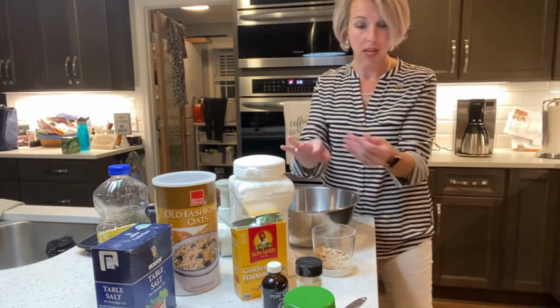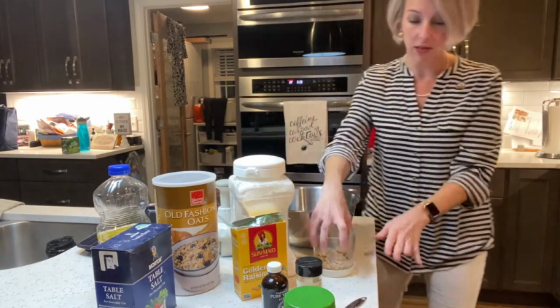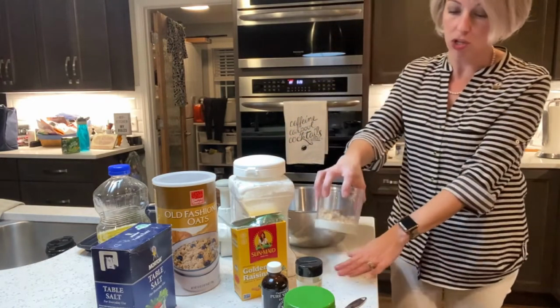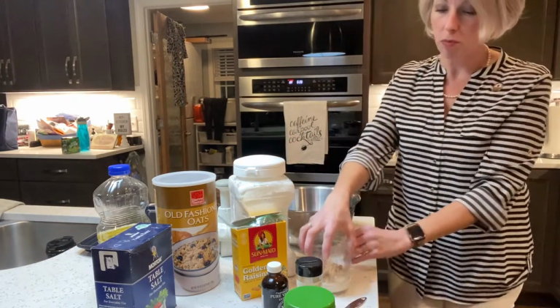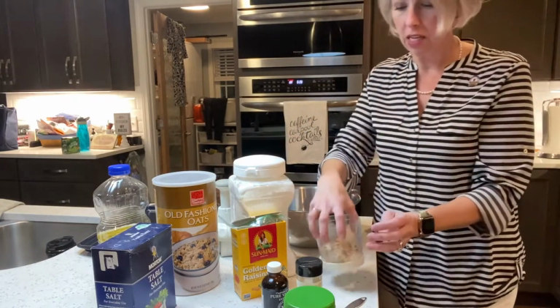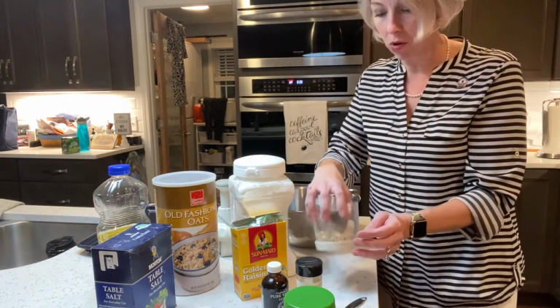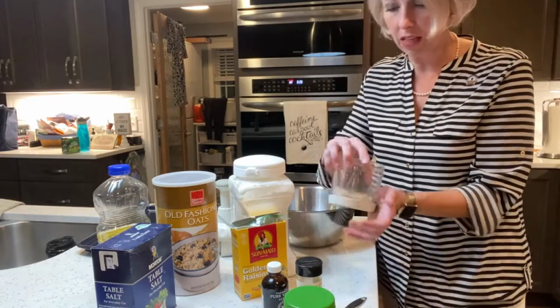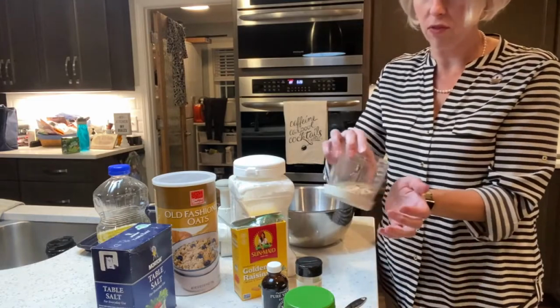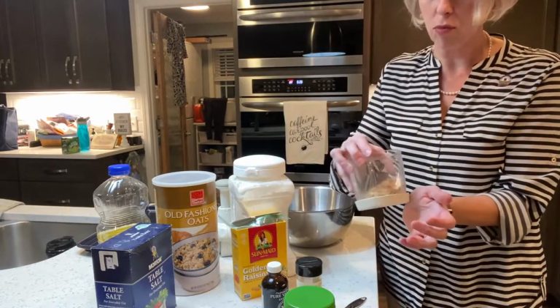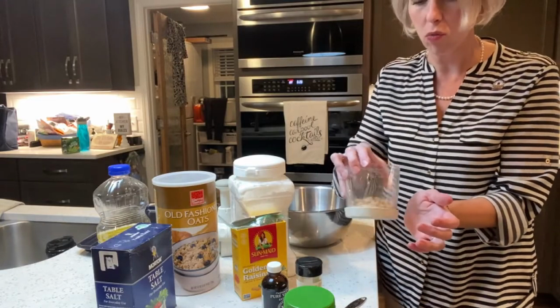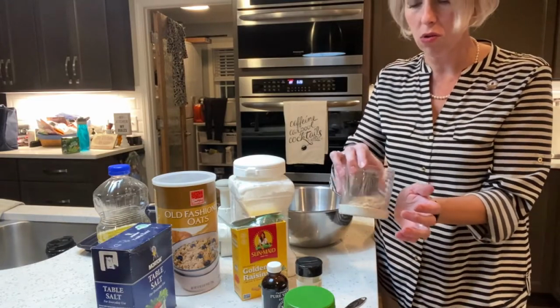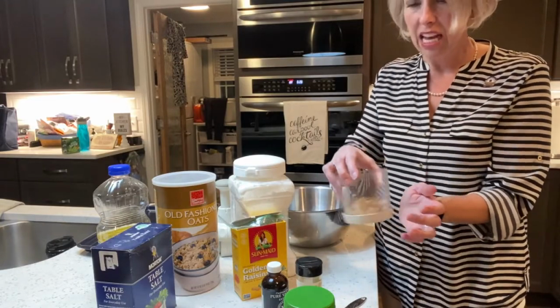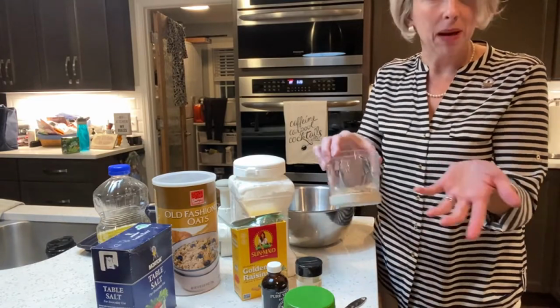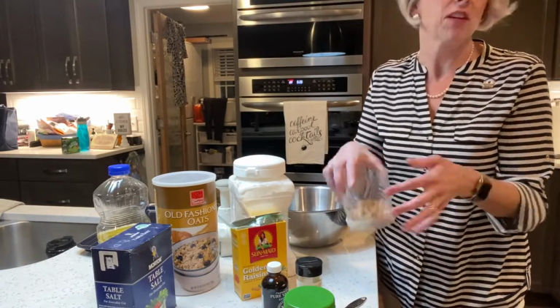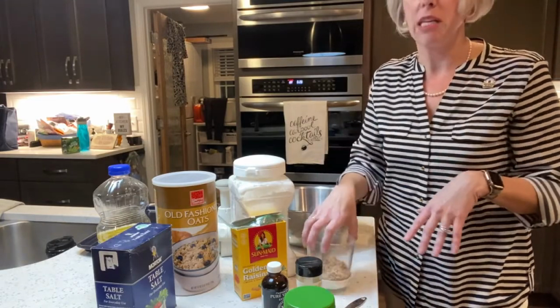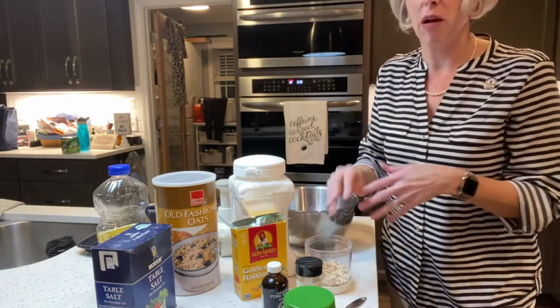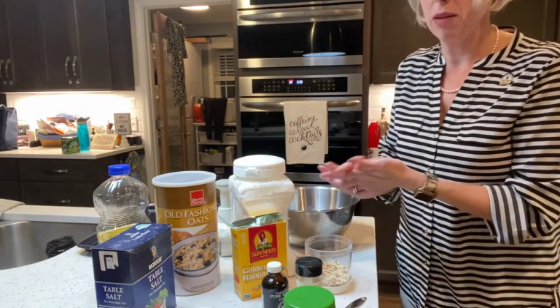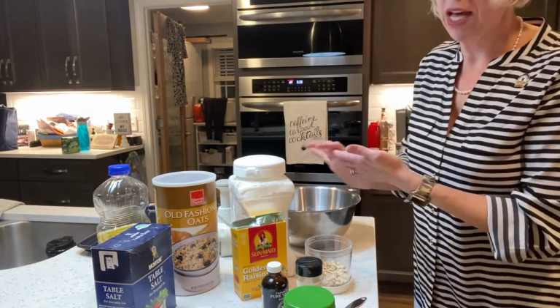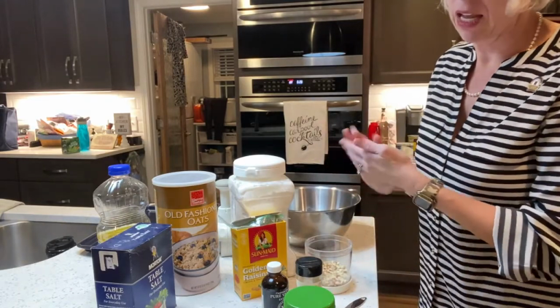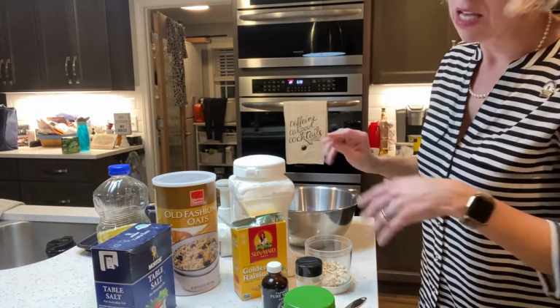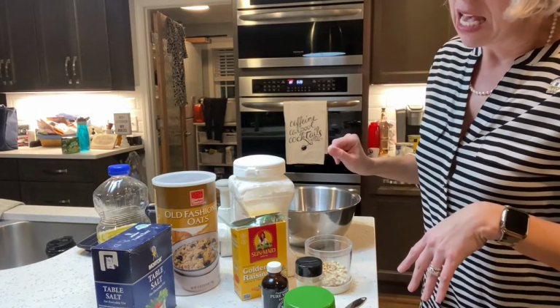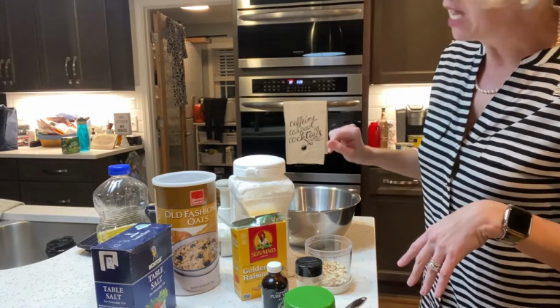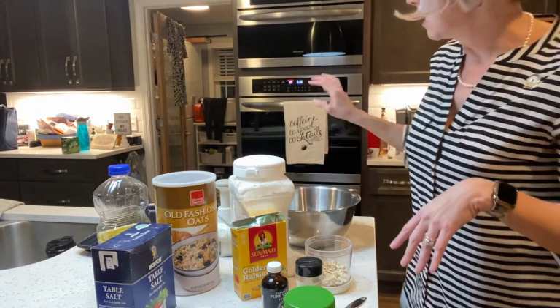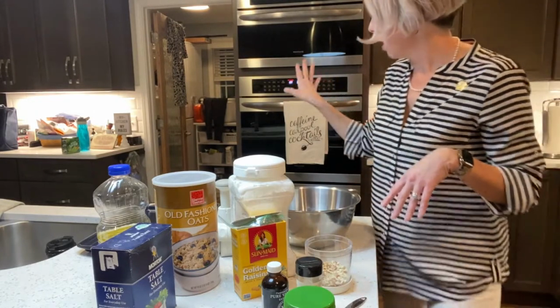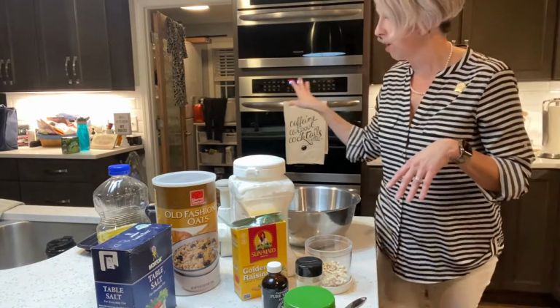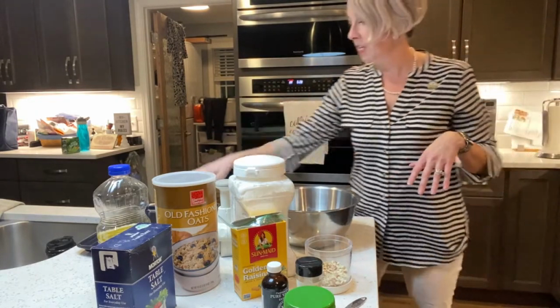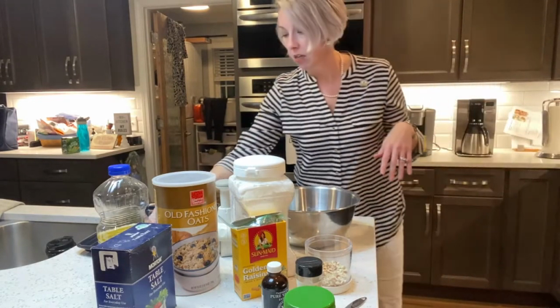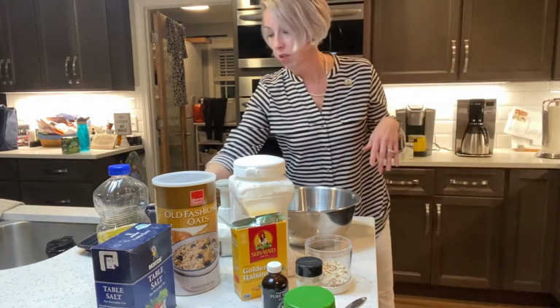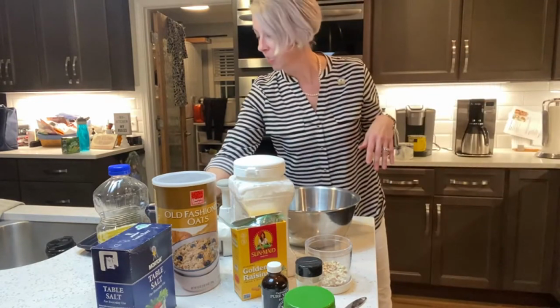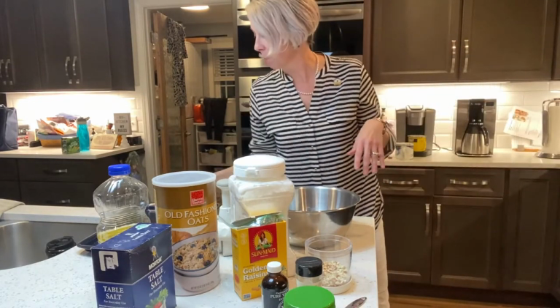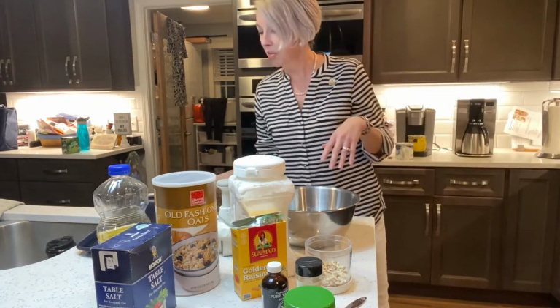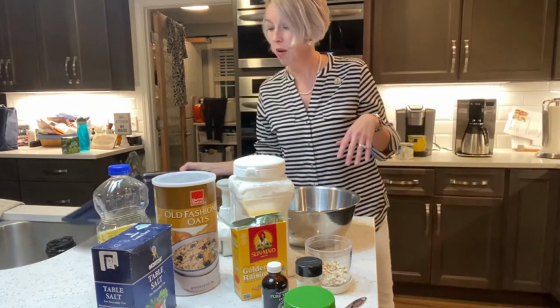So we have some crushed almonds — they were raw. You need about a half a cup of these, or however many more you had in the house. And while the oven is heating up, let's get our cookie sheet ready.